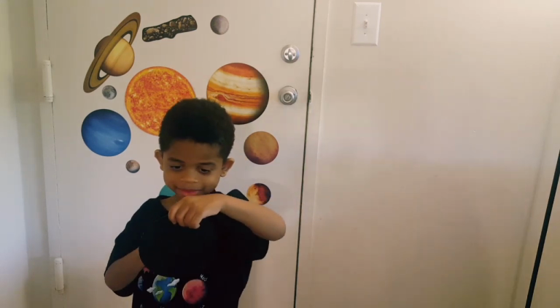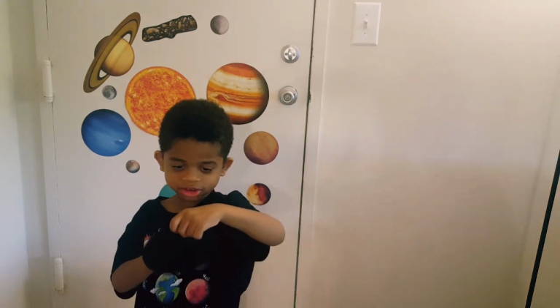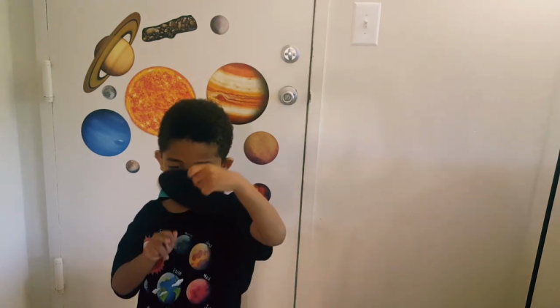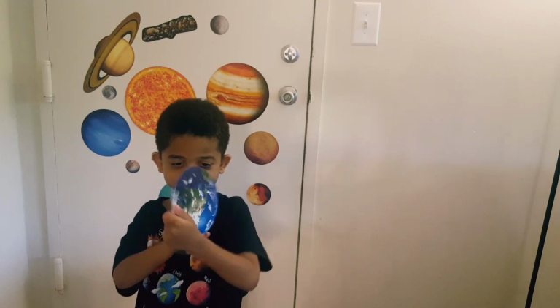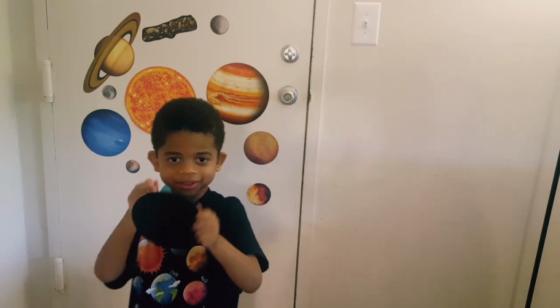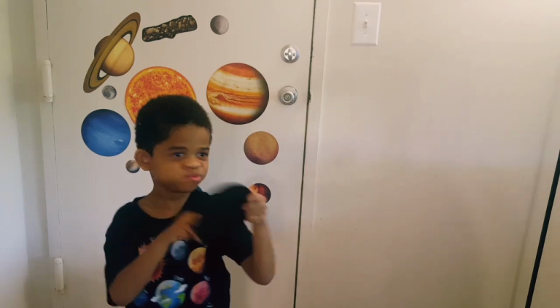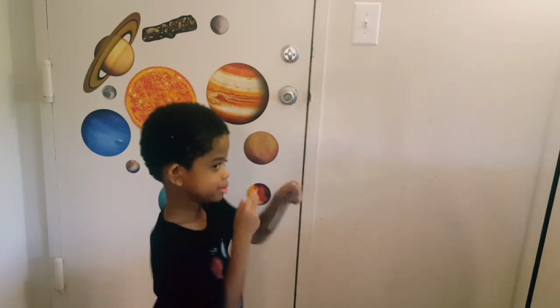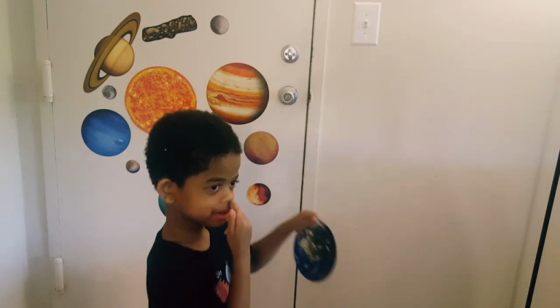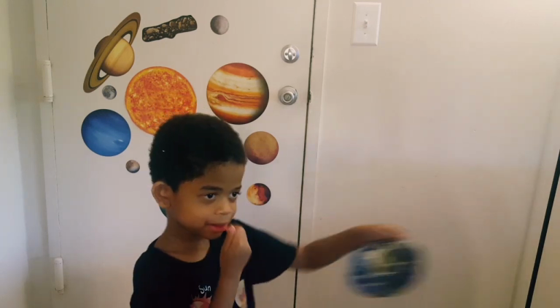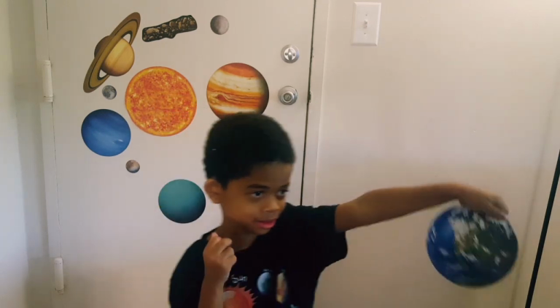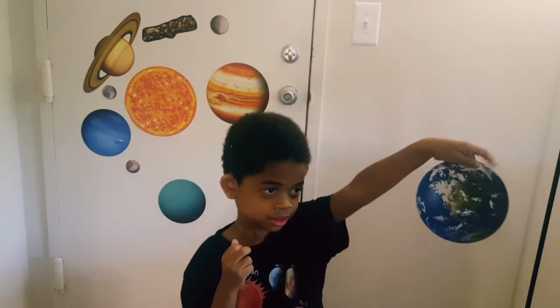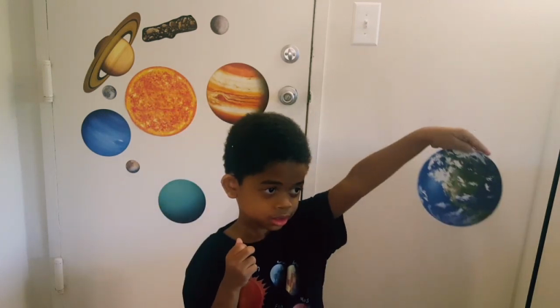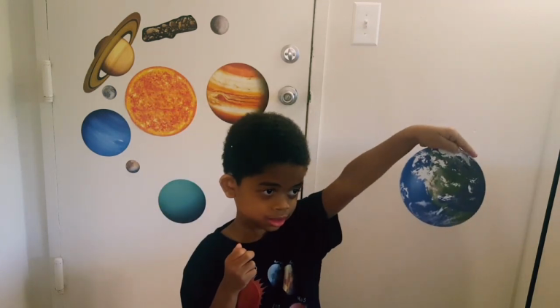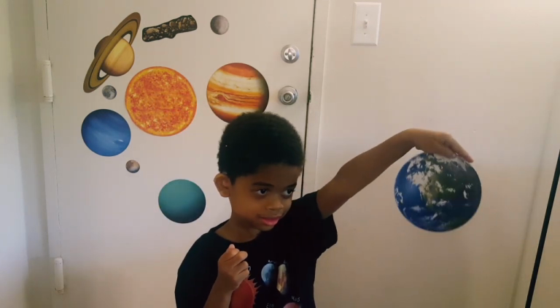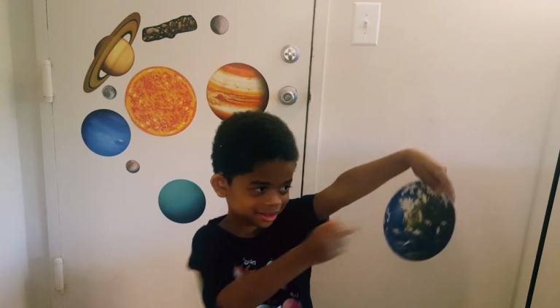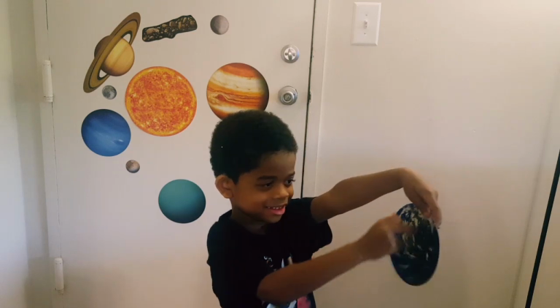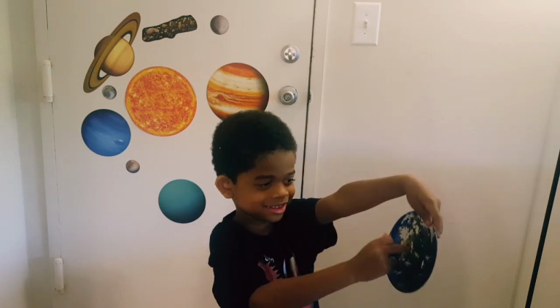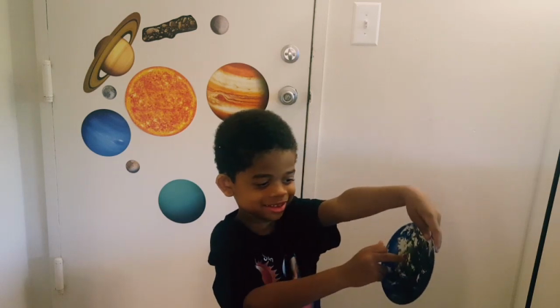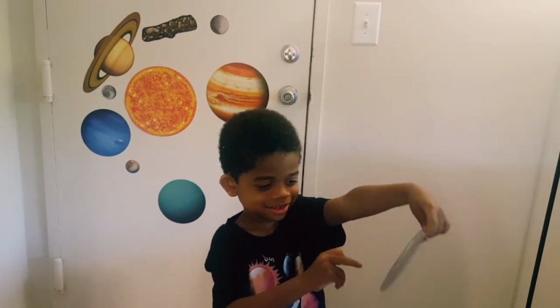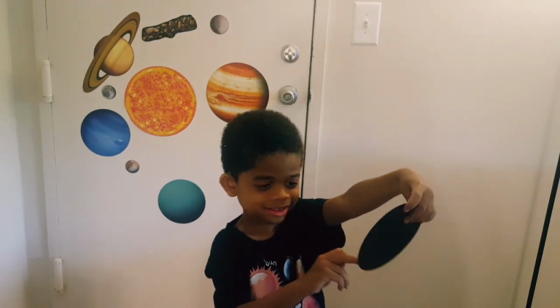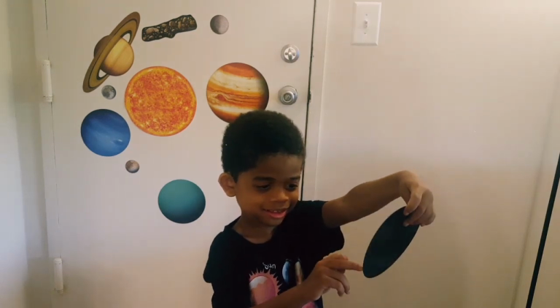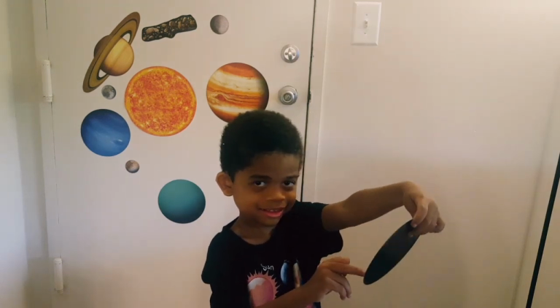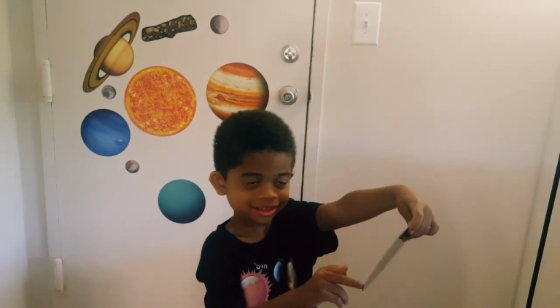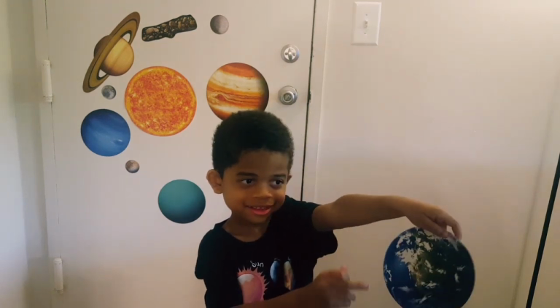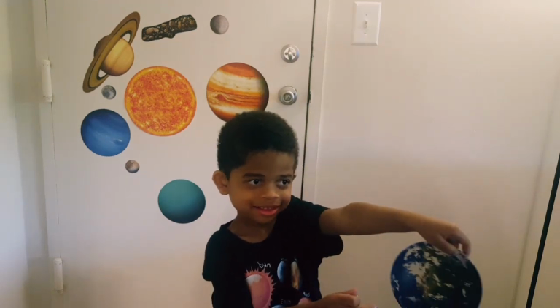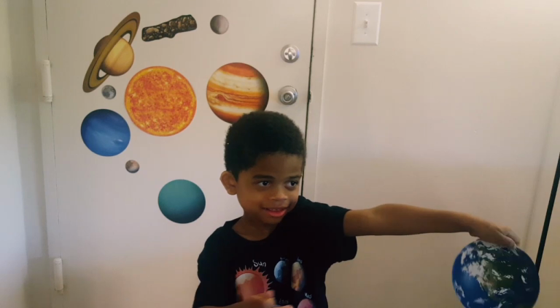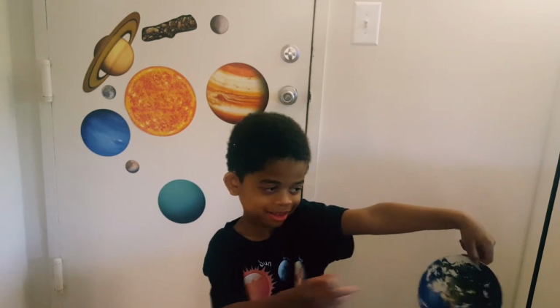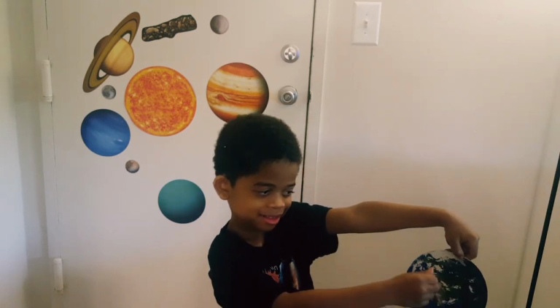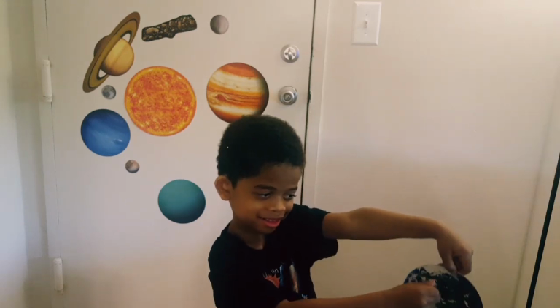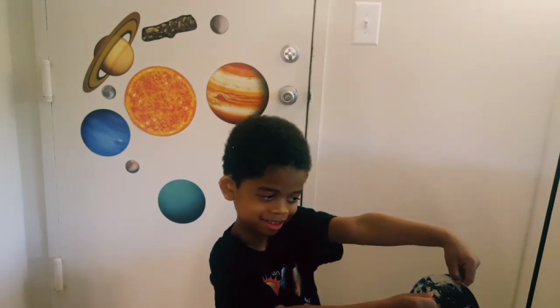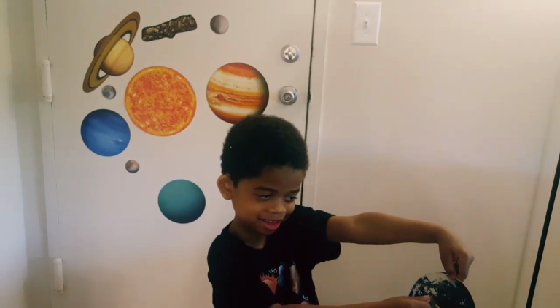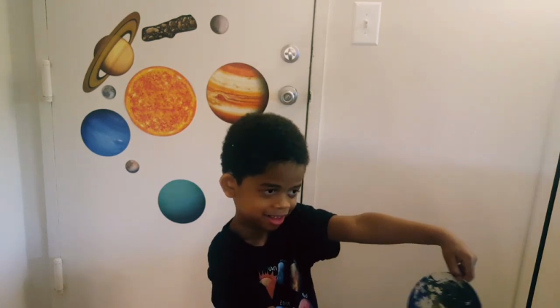Can you turn it around so they can see? Can you point to North America? And South America? Turn around so they know what you're pointing to. South America! All right.